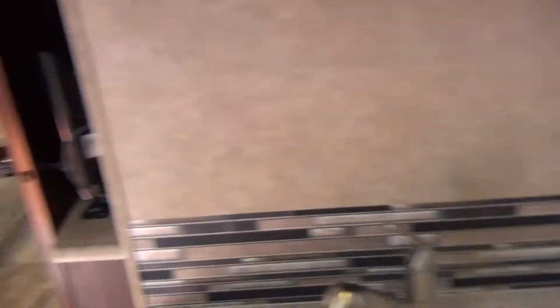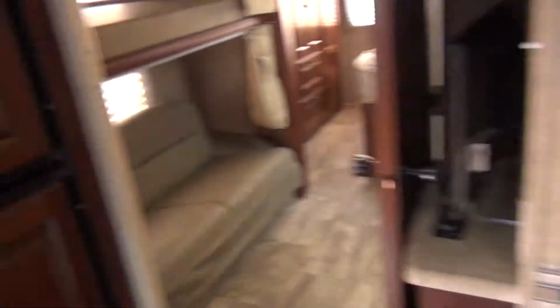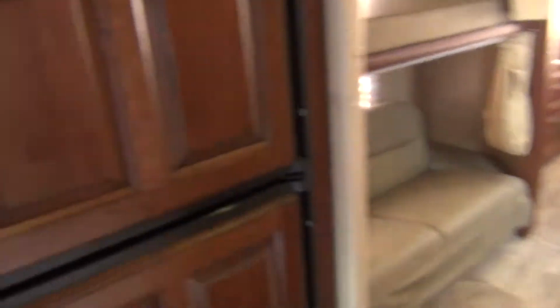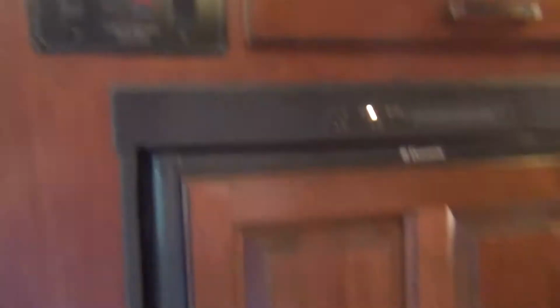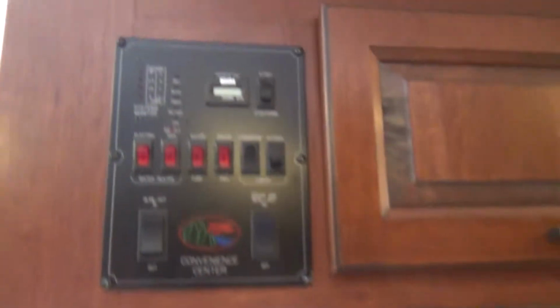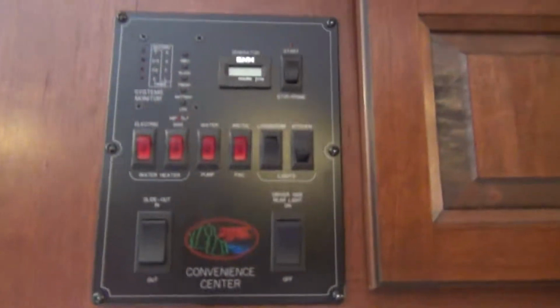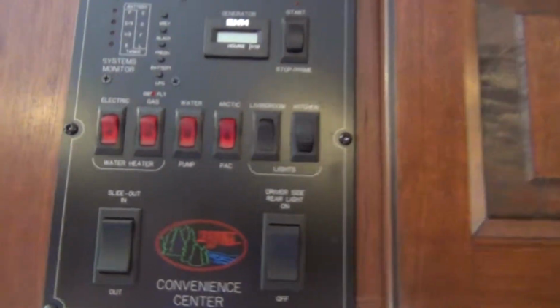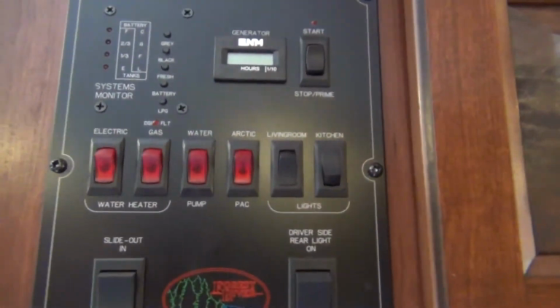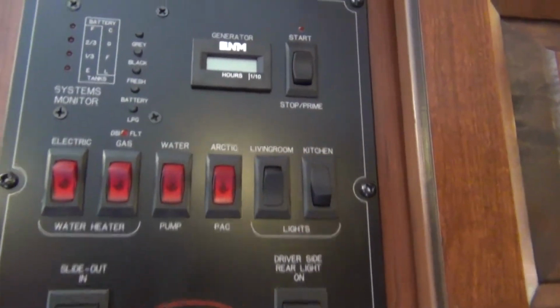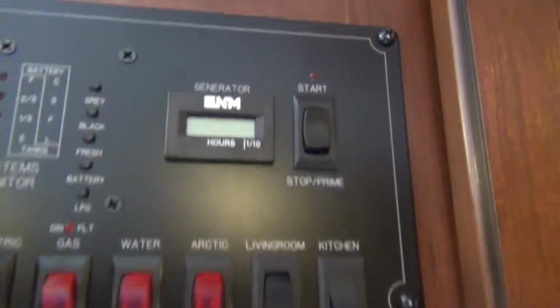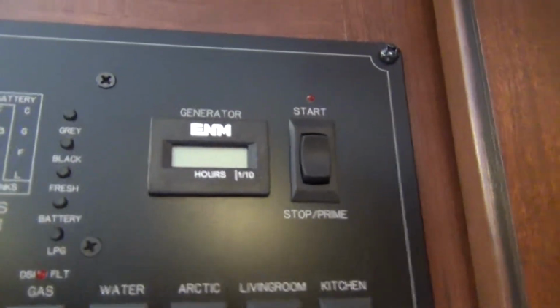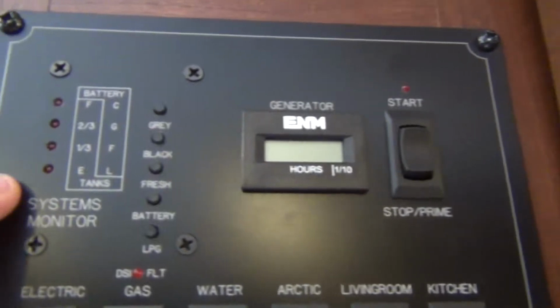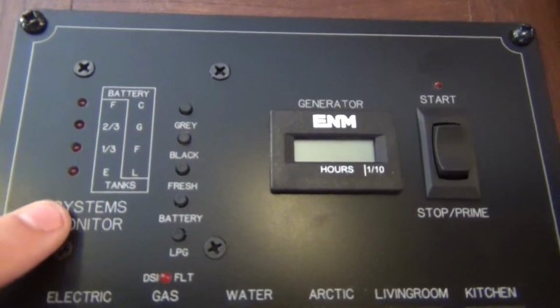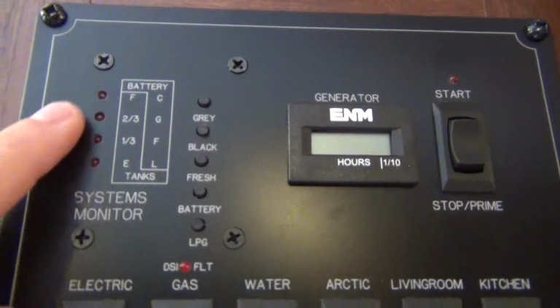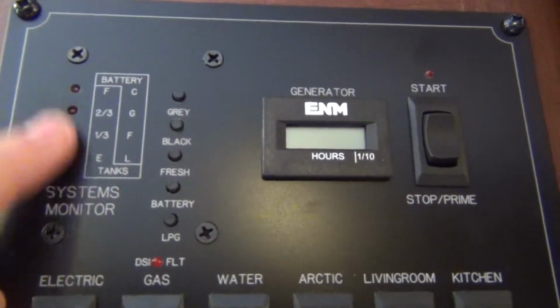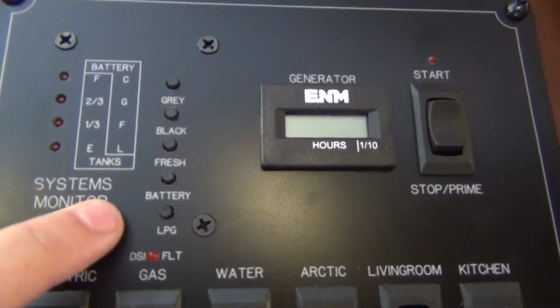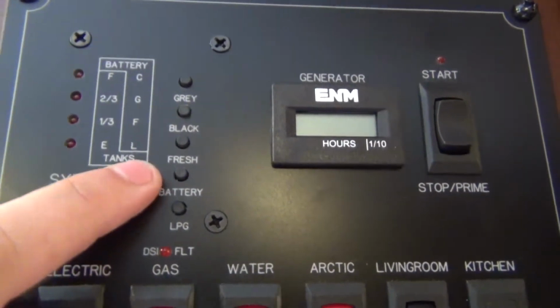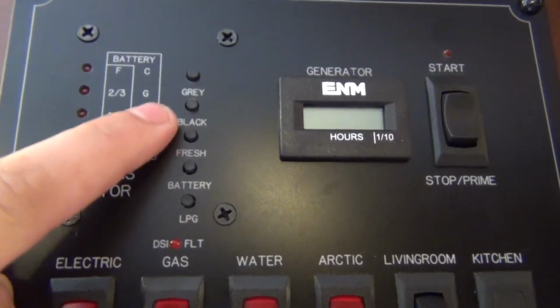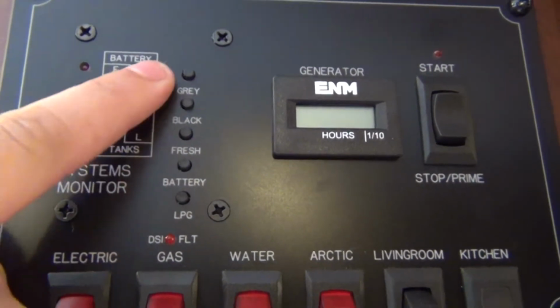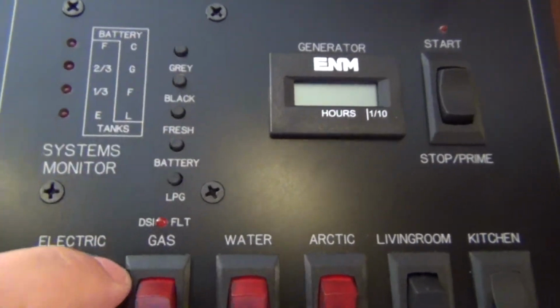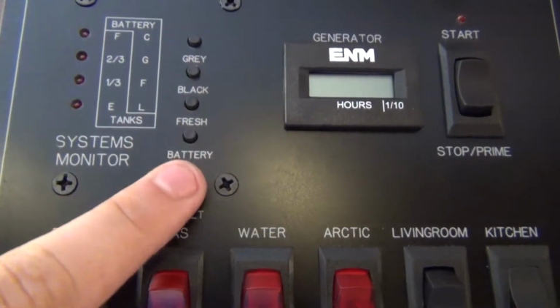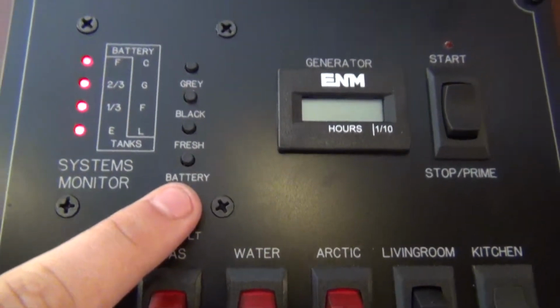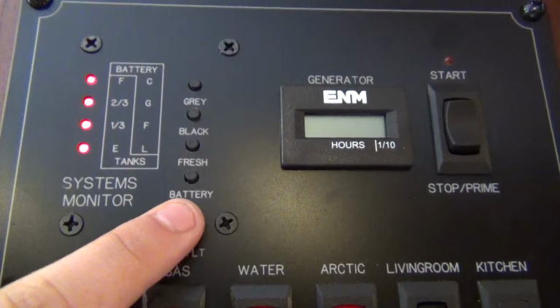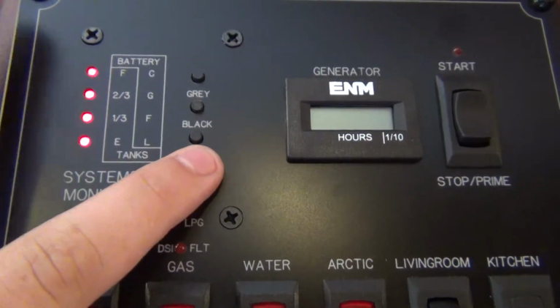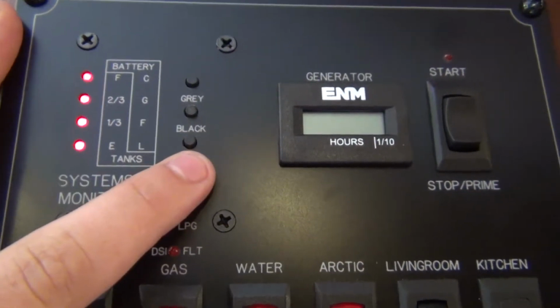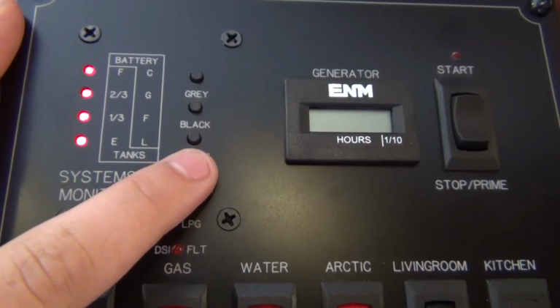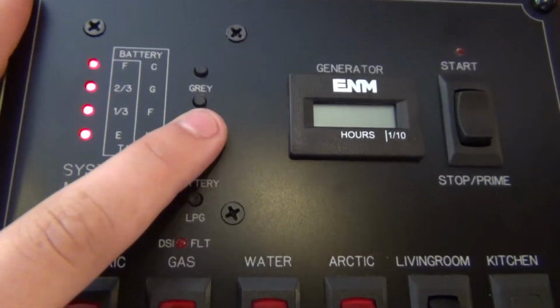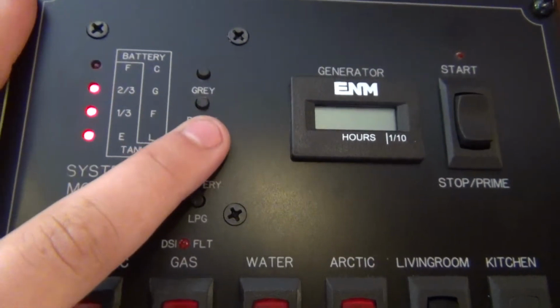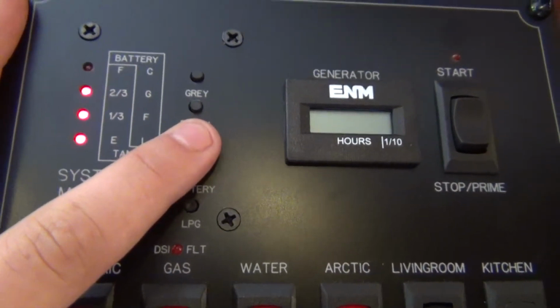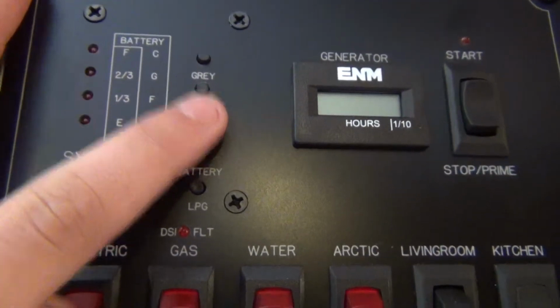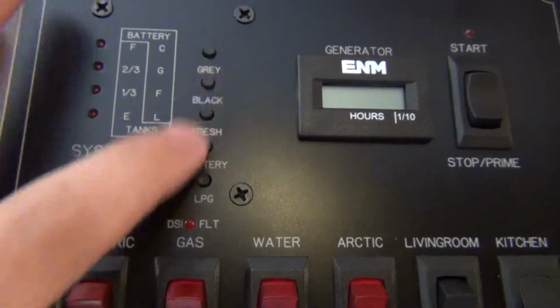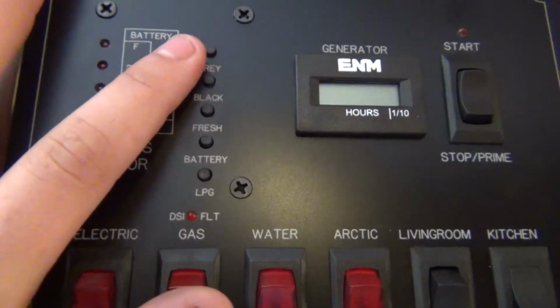On the other side of the kitchen you have a monitor panel. This gives you an empty-to-full reading for your propane, battery, fresh, black, and gray tanks. Just press the button to see your levels — for example: battery is full, fresh is two-thirds full, and so on.